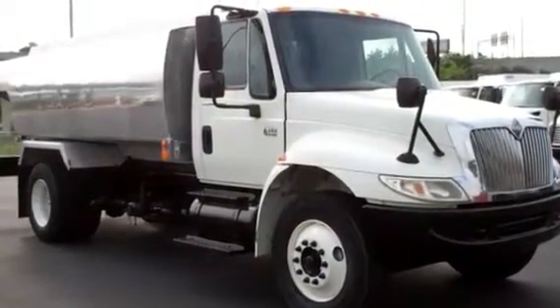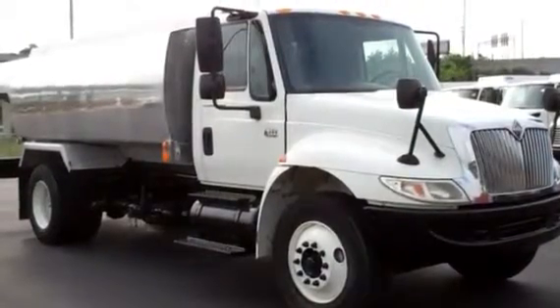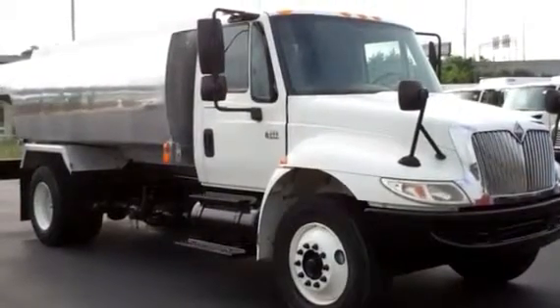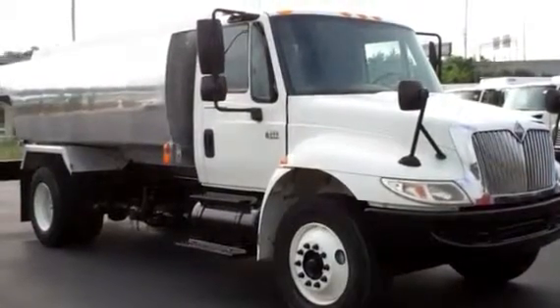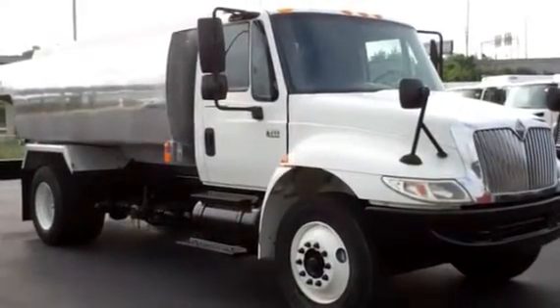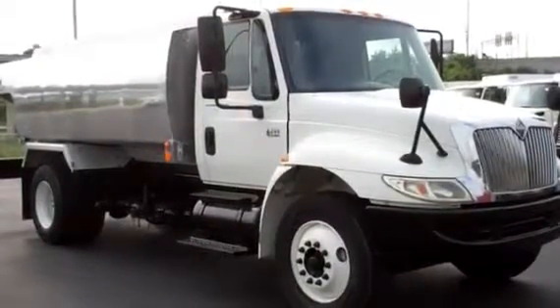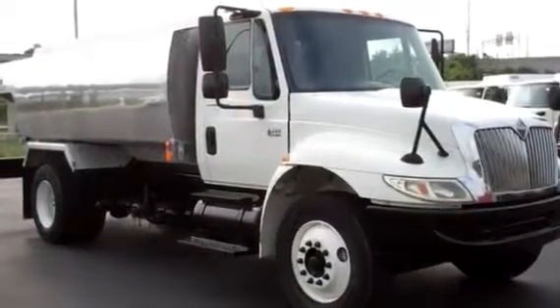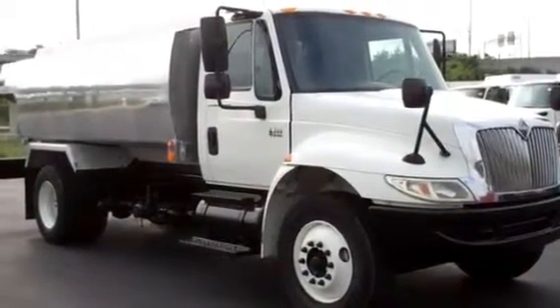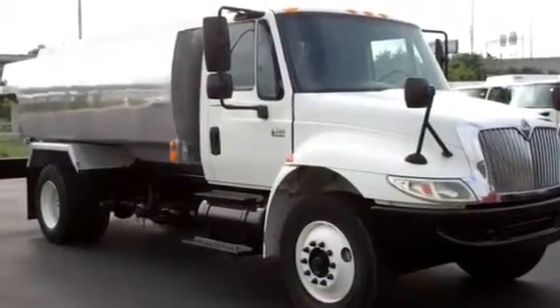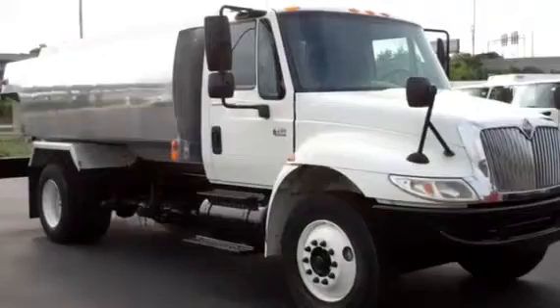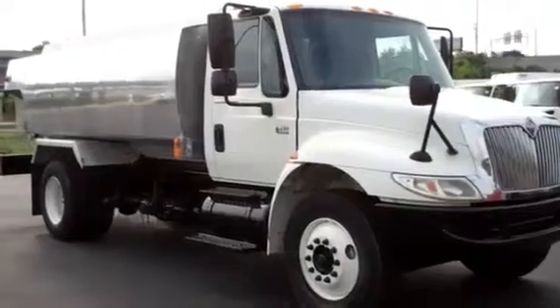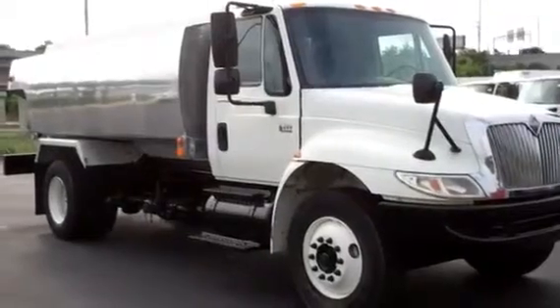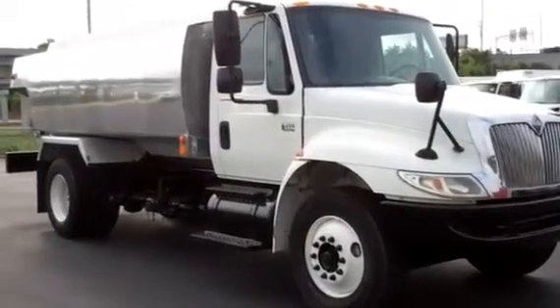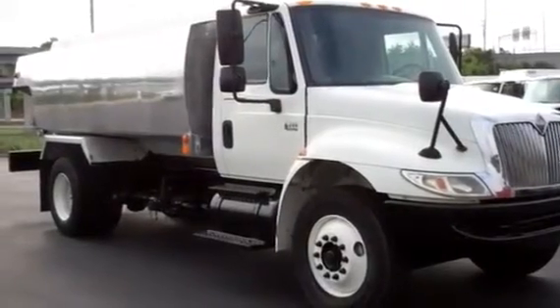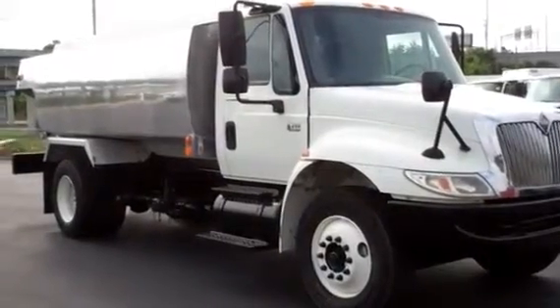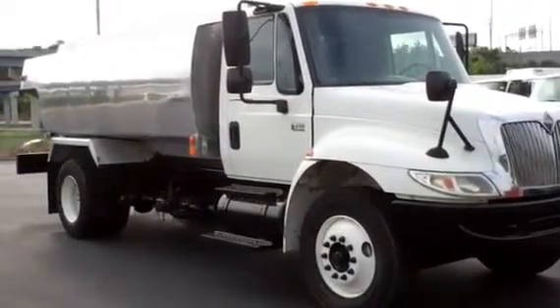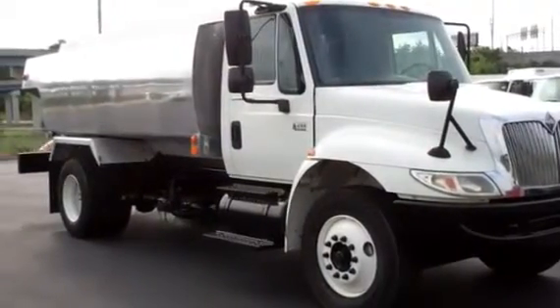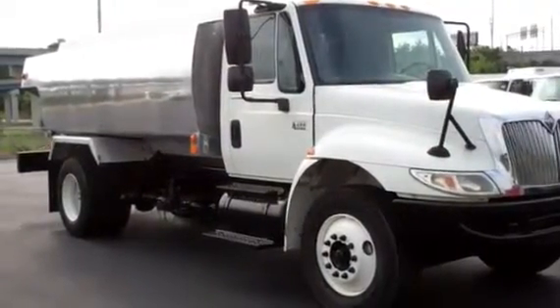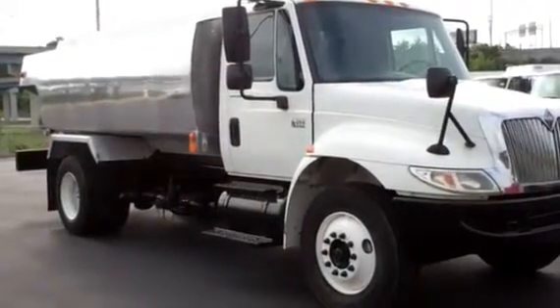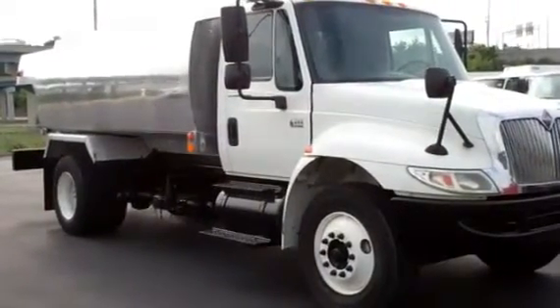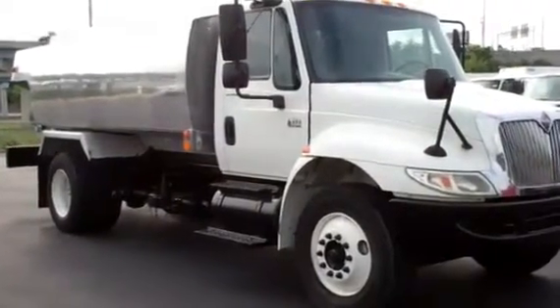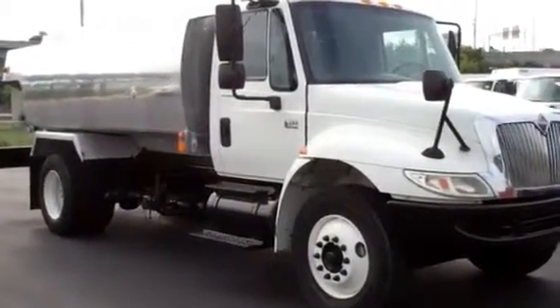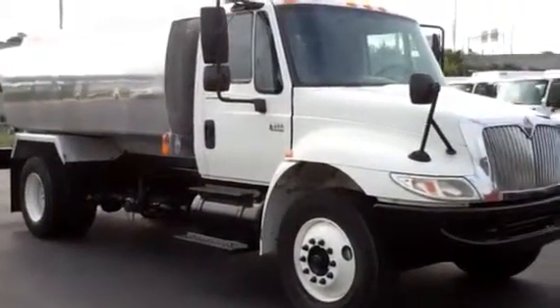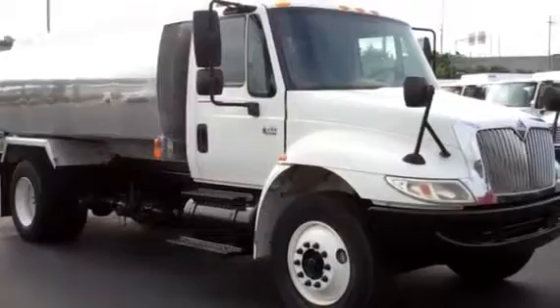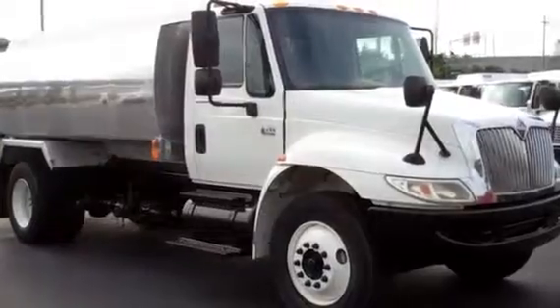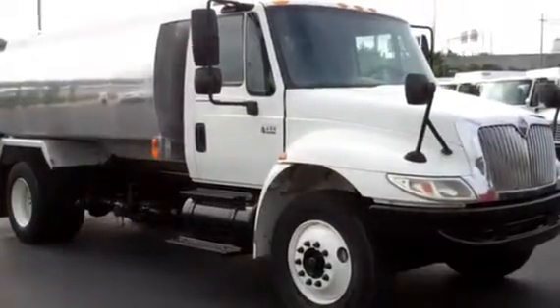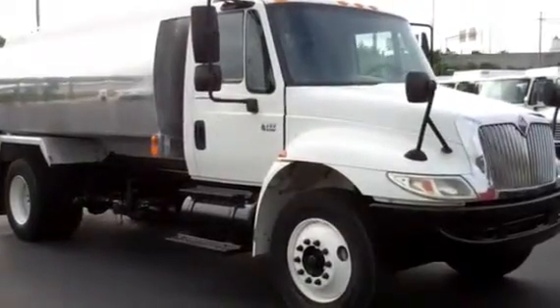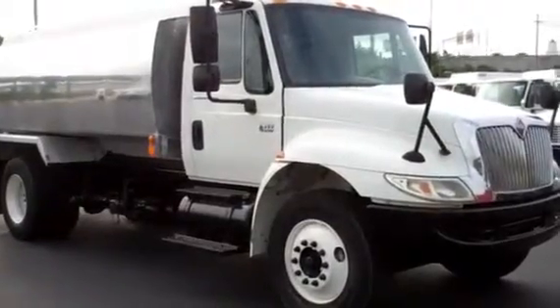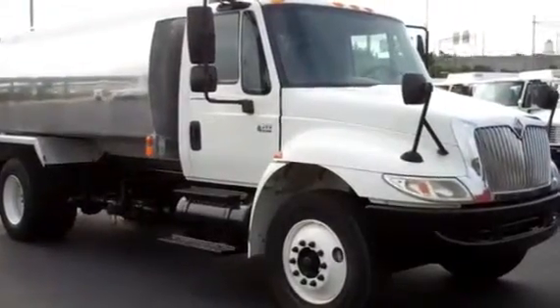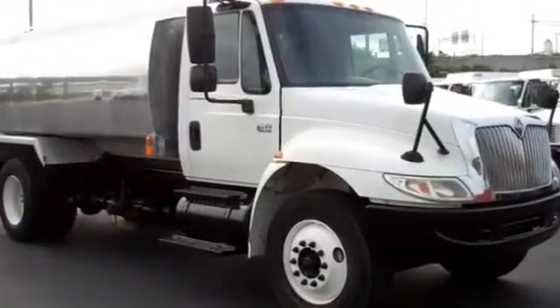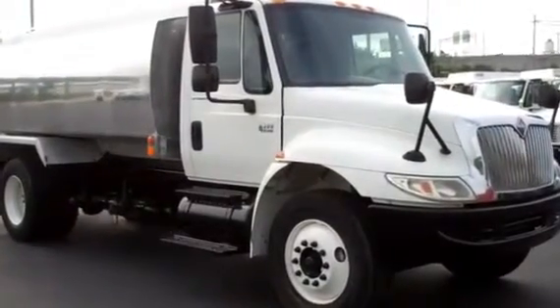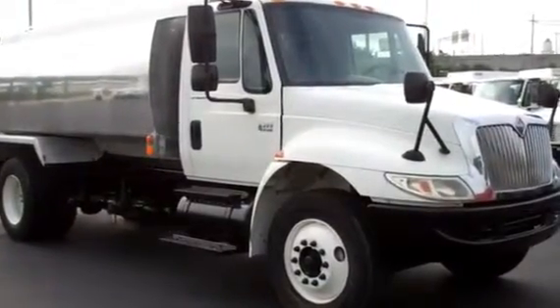Front tires are 275 ADR 225s on steel buds. Rears are 295 75R 225s on steel buds. Spring suspension.